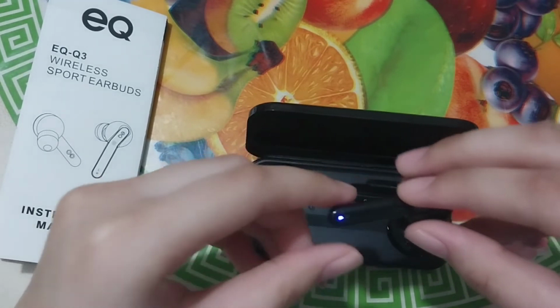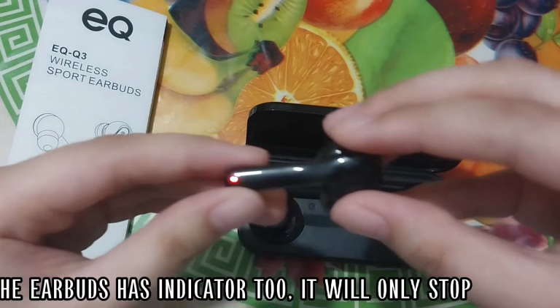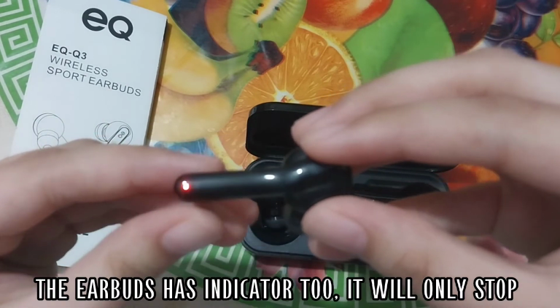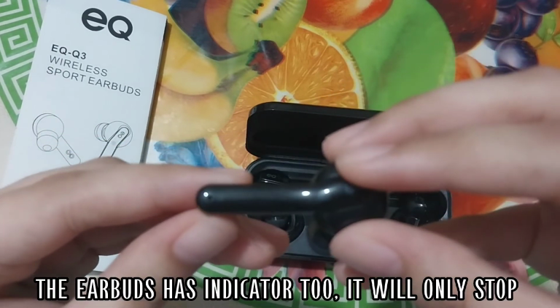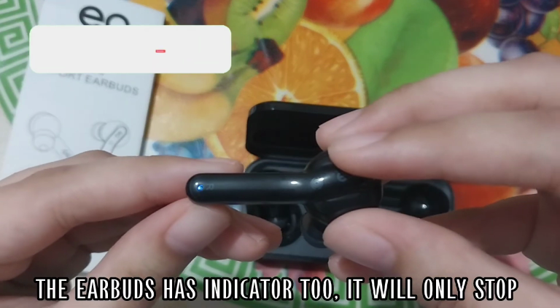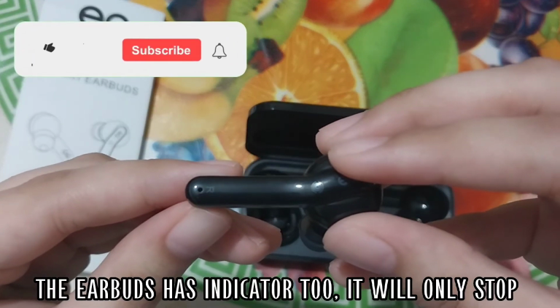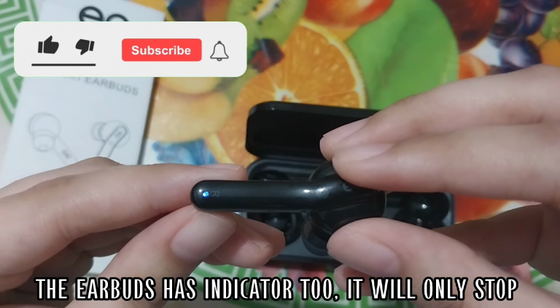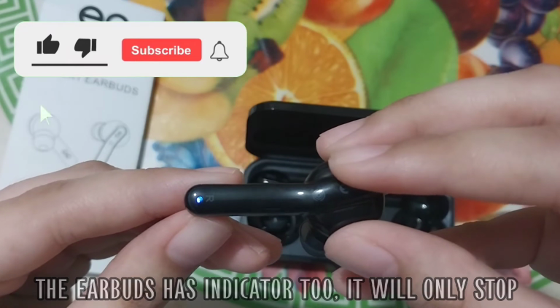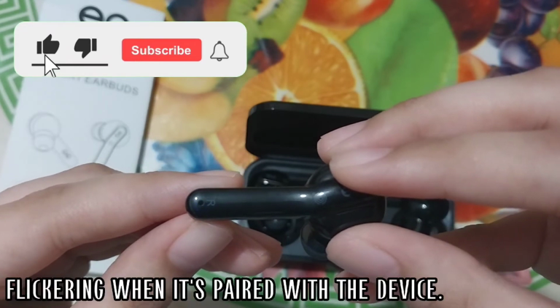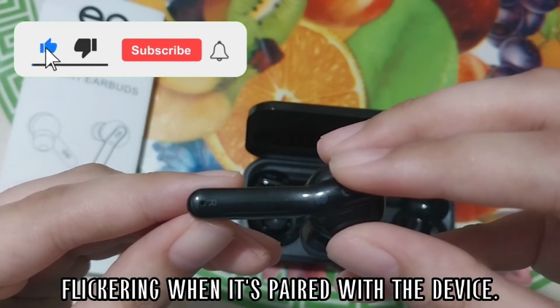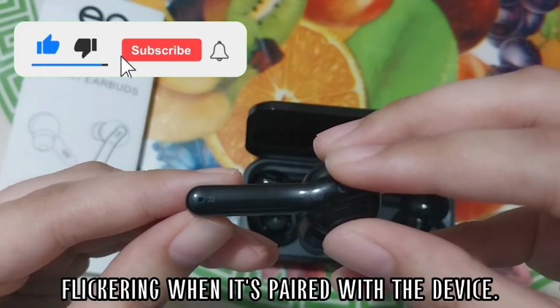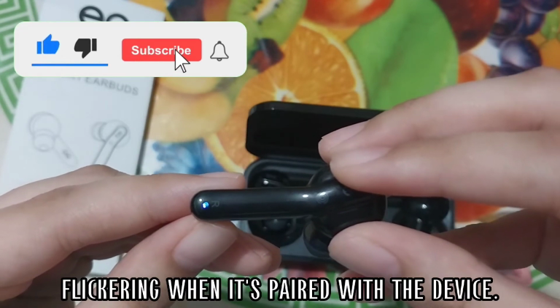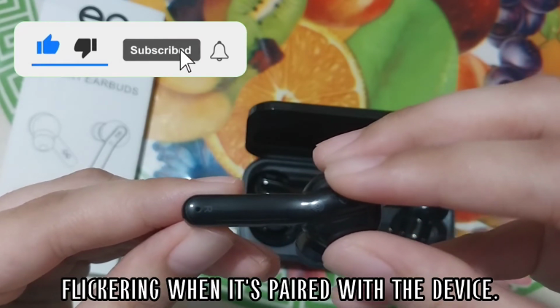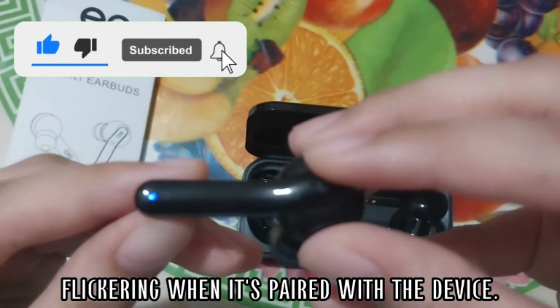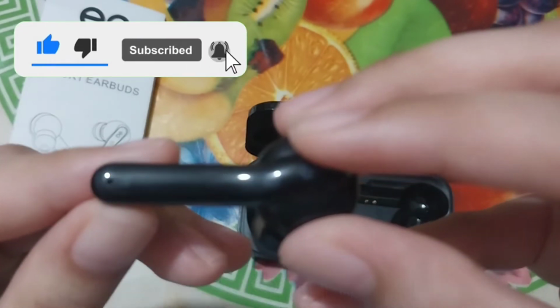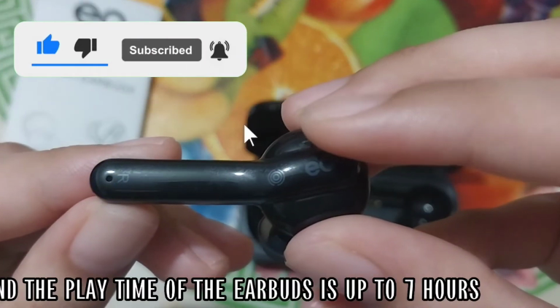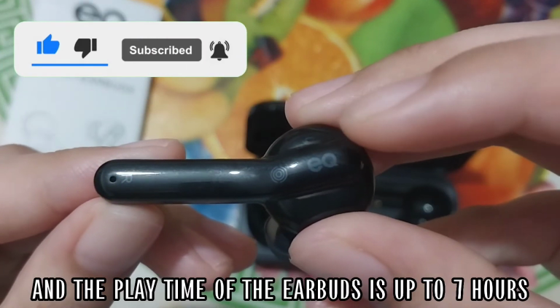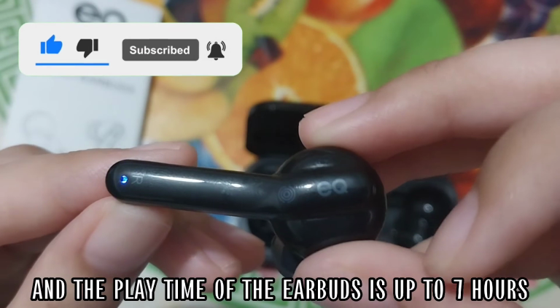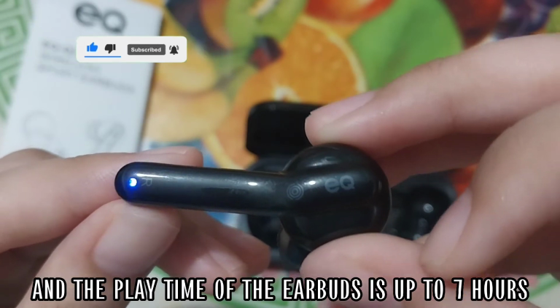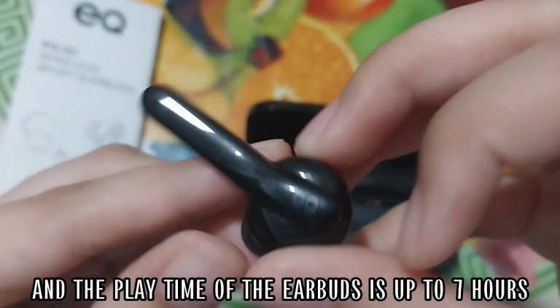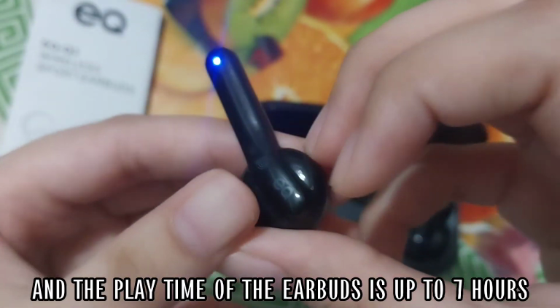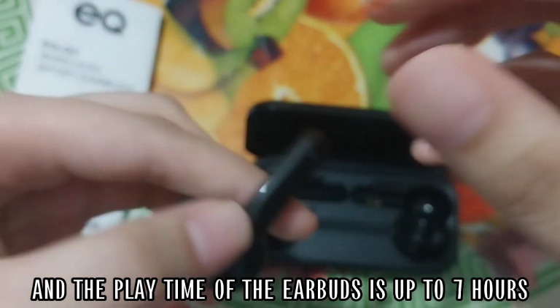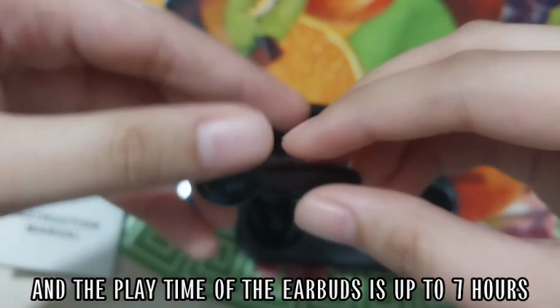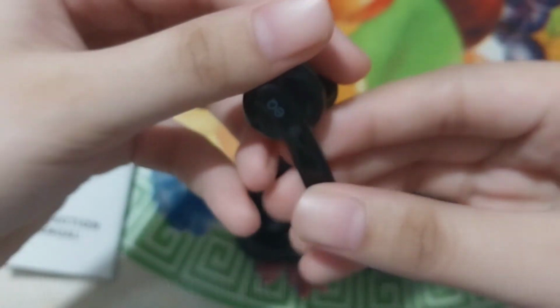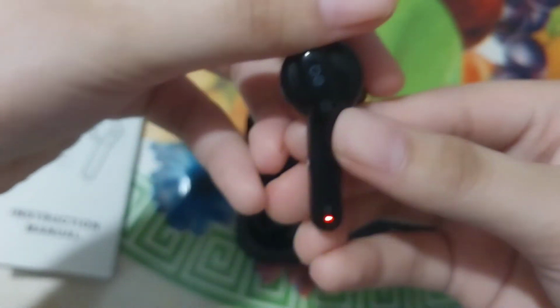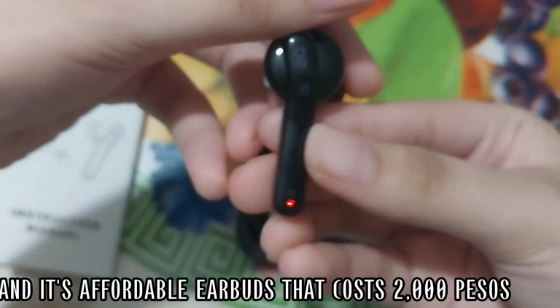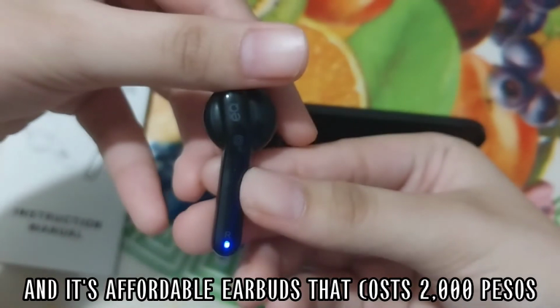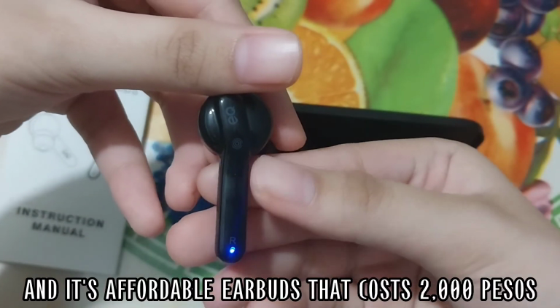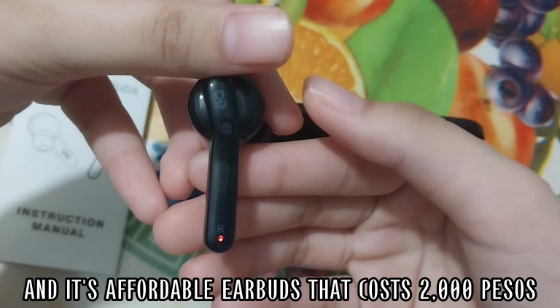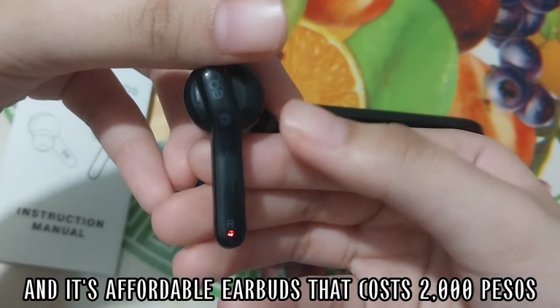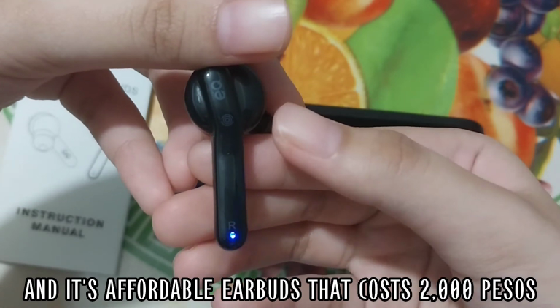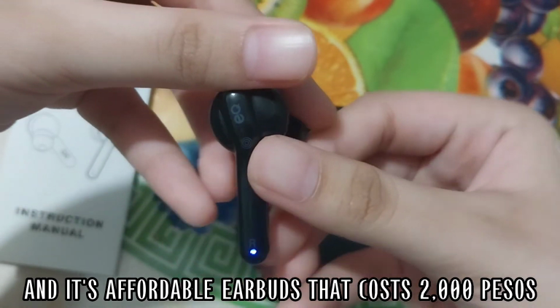The earbuds have an indicator too — it will only stop flickering when it's paired with the device. The play time of the earbuds is up to seven hours. And it's an affordable earbud that costs 2000 pesos.